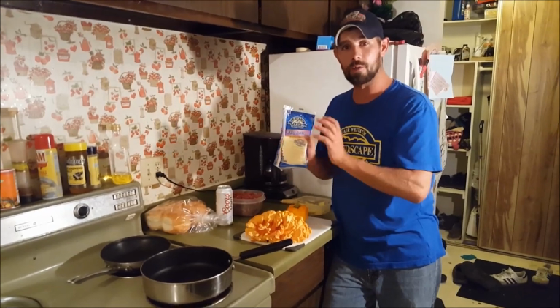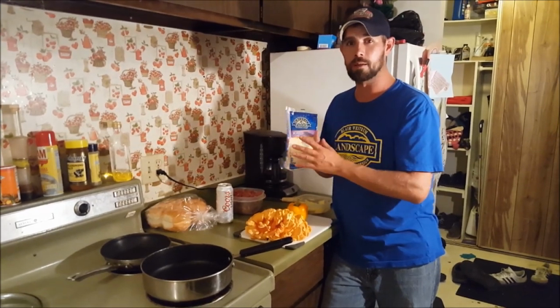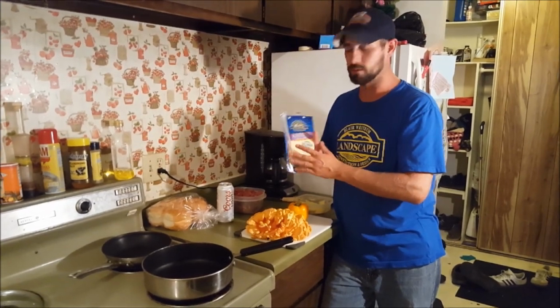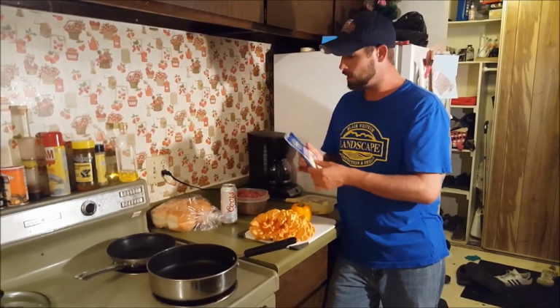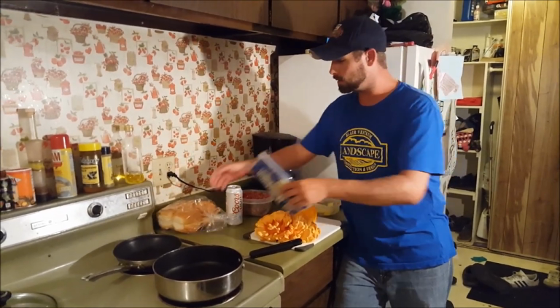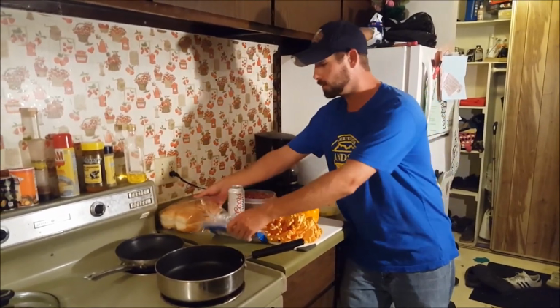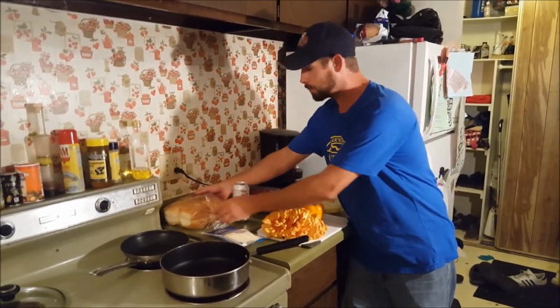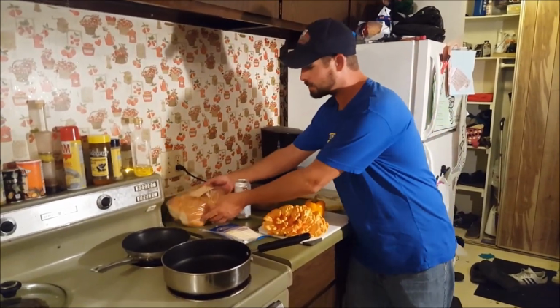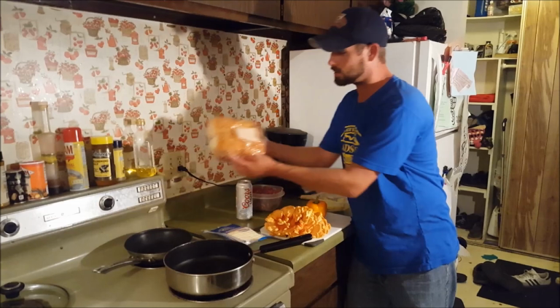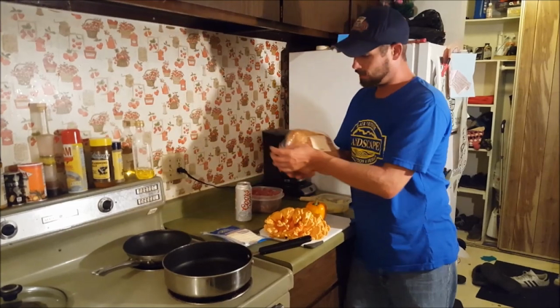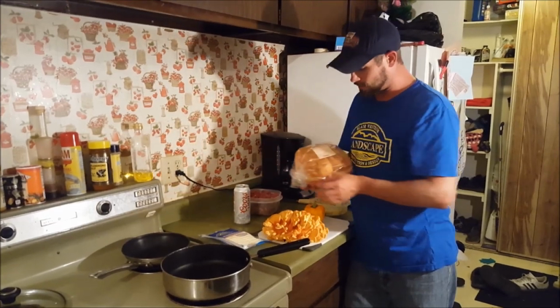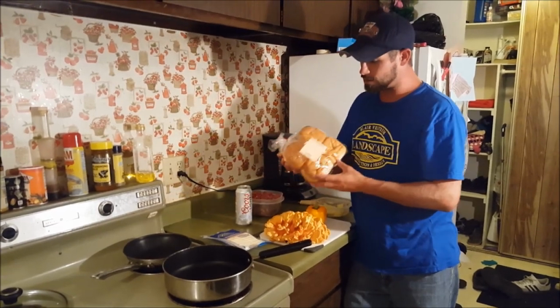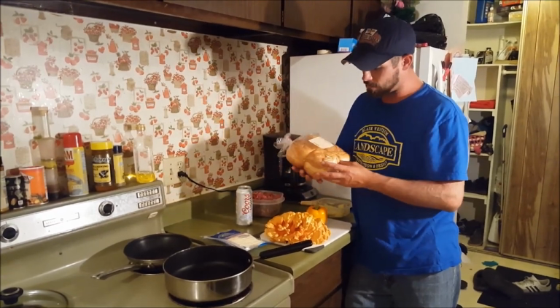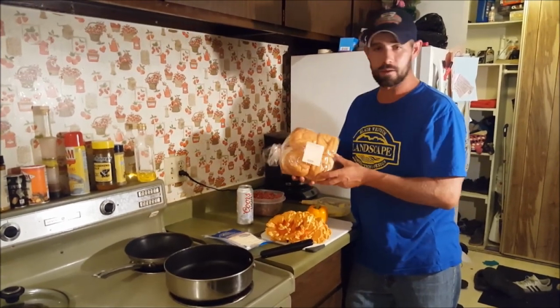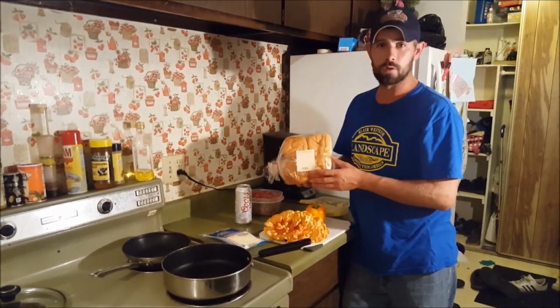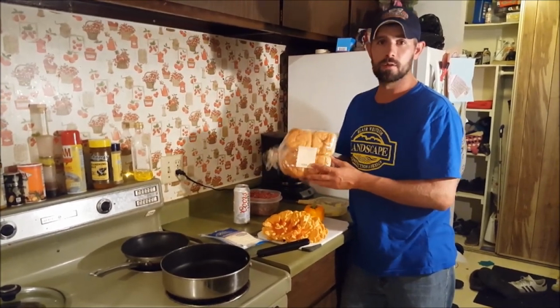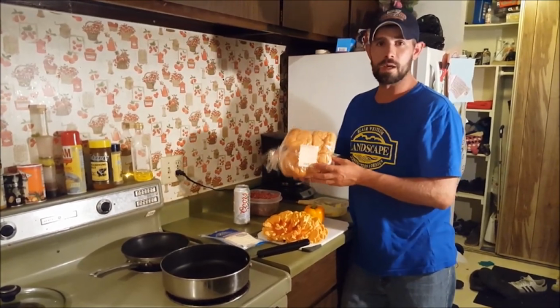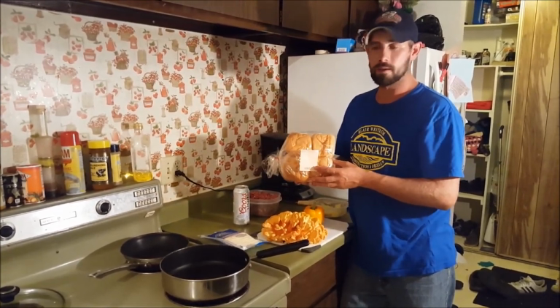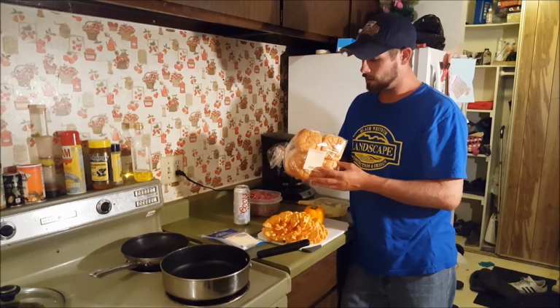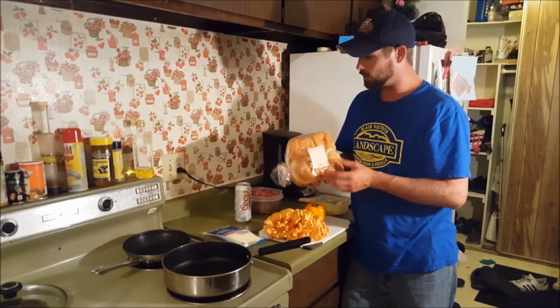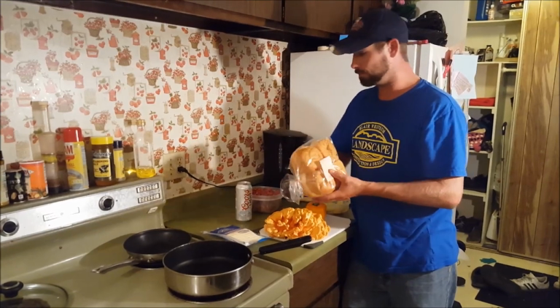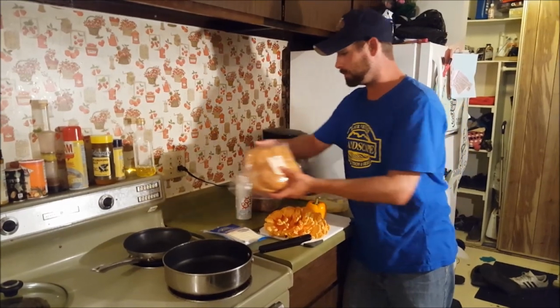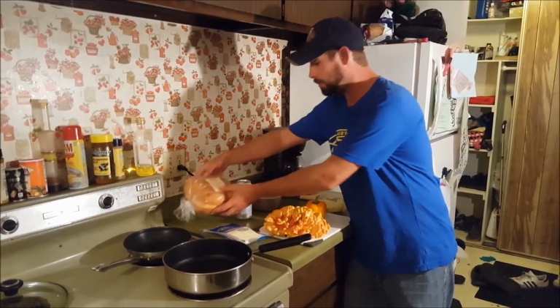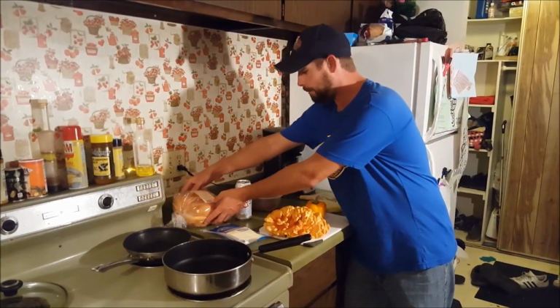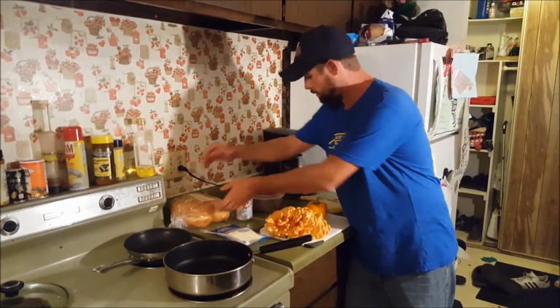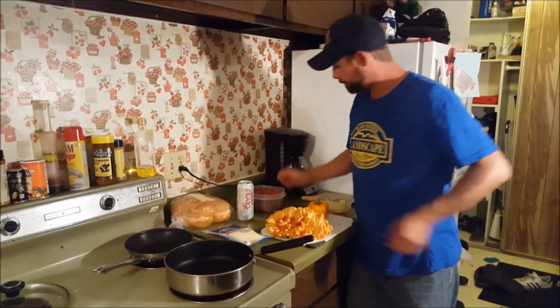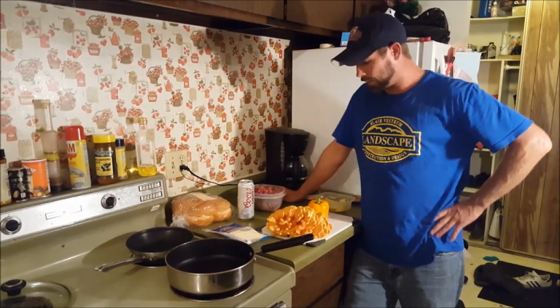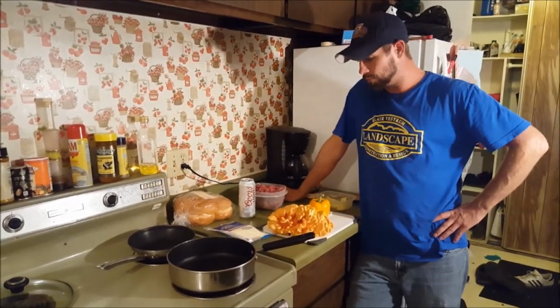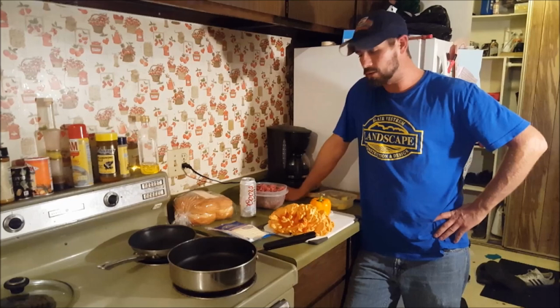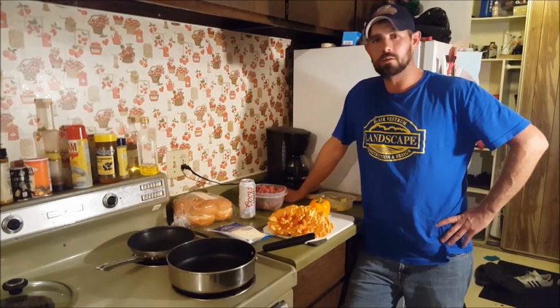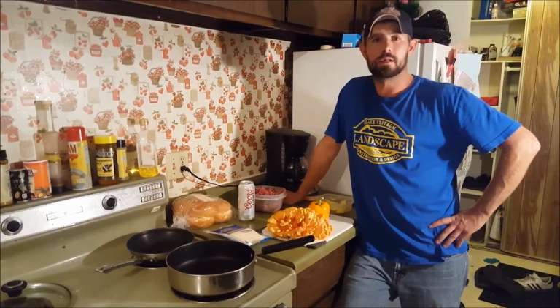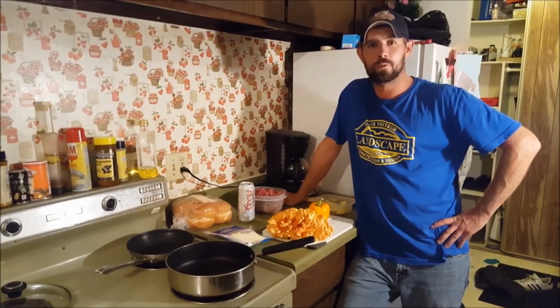Throw a cover over it, let it melt, and put it on some nice buns — these buns here were made by the local bakery. And that's going to be part of our supper tonight. So if you'll stay tuned, I'll get that done for you.